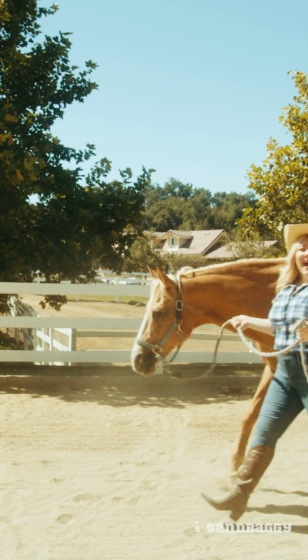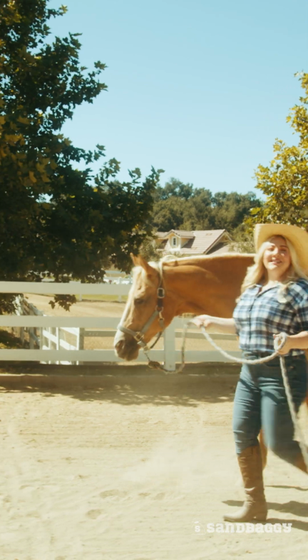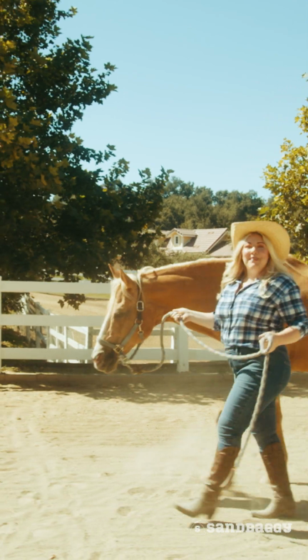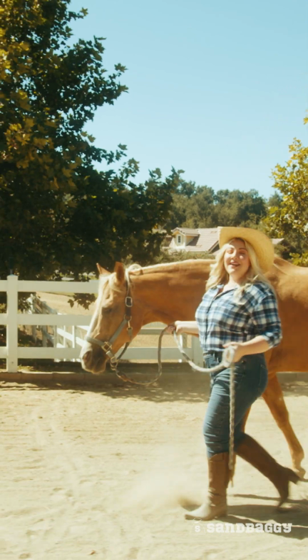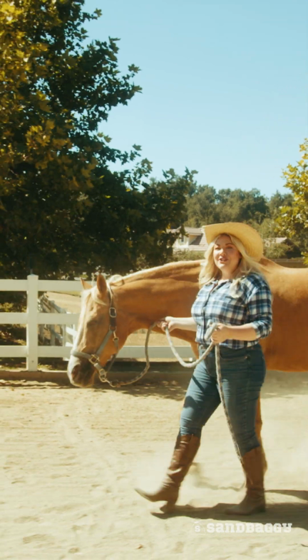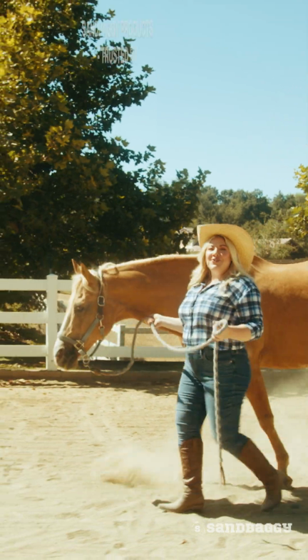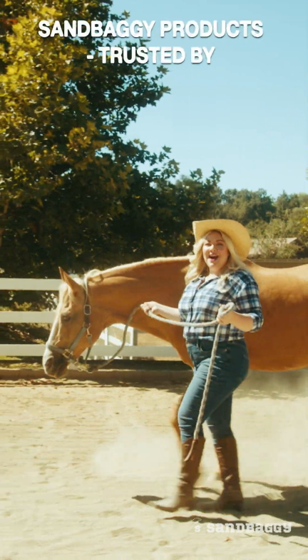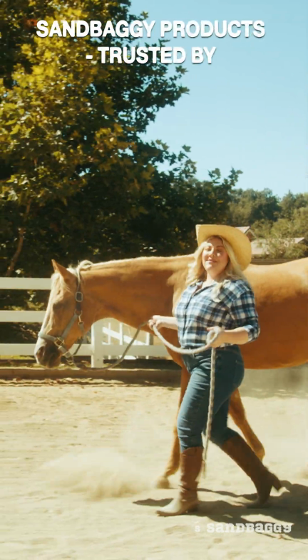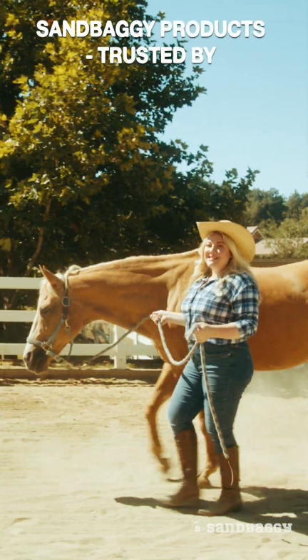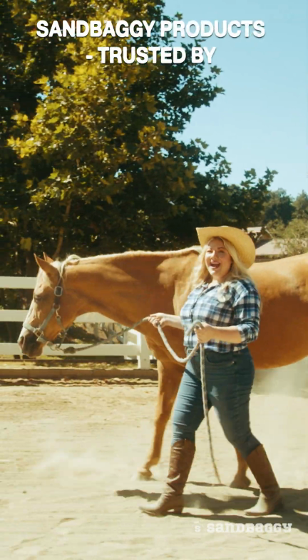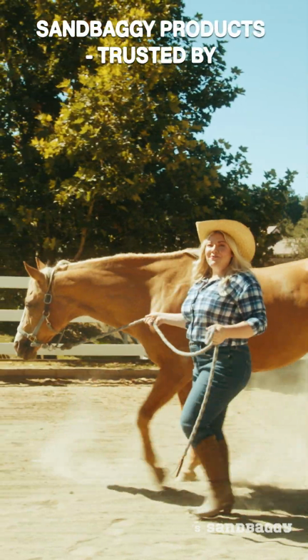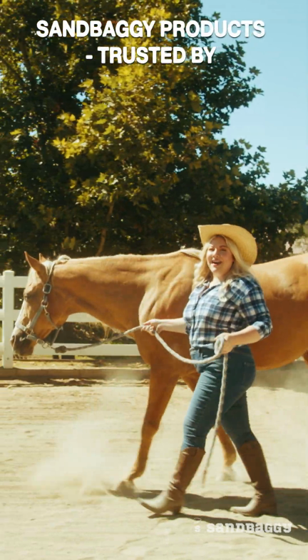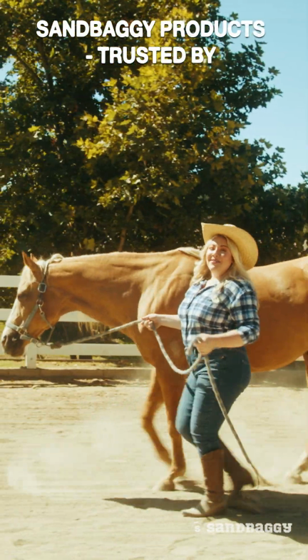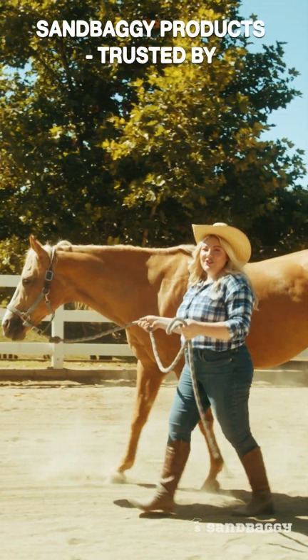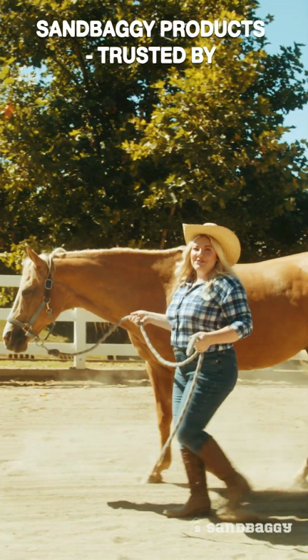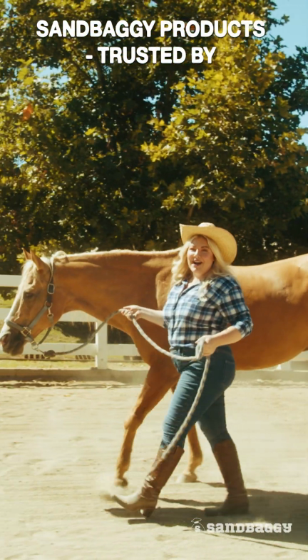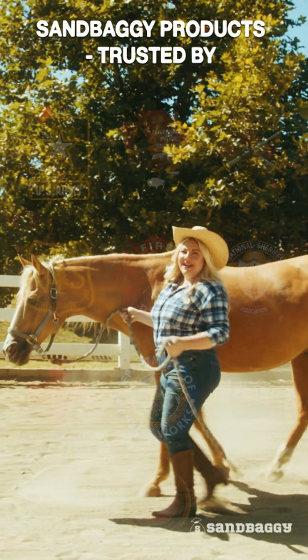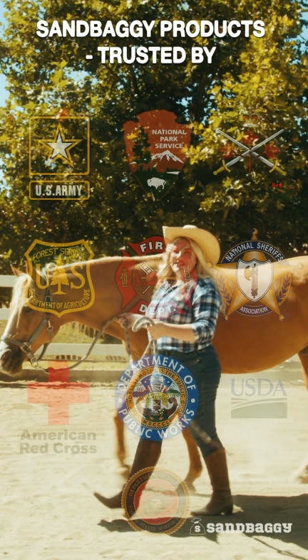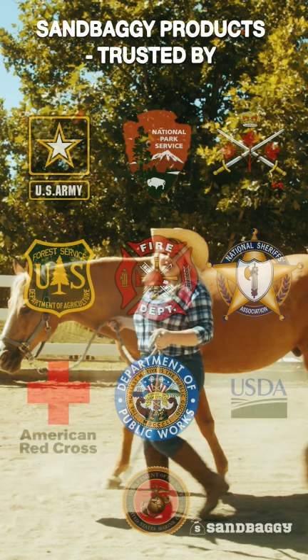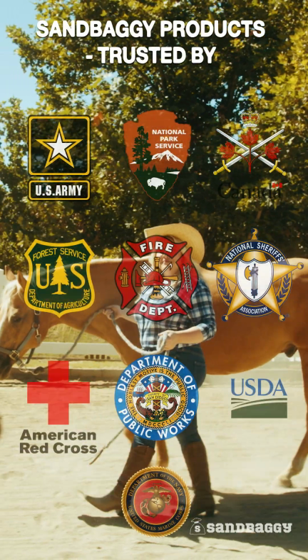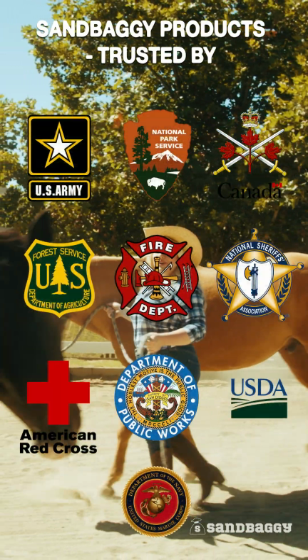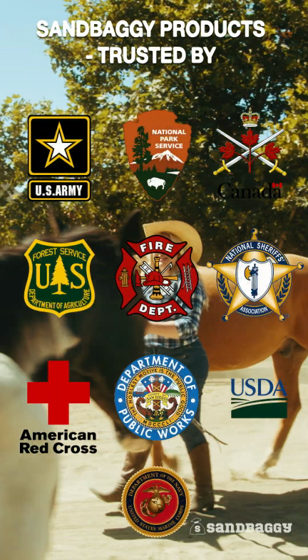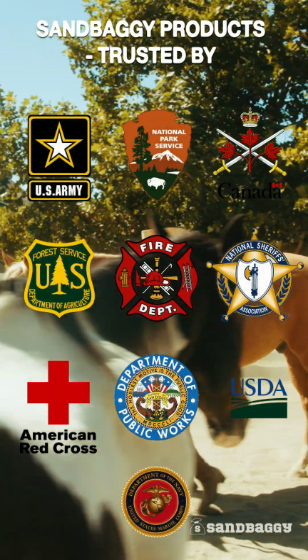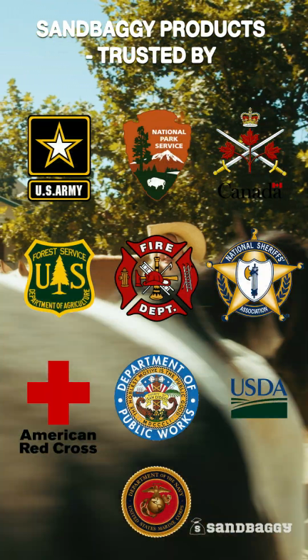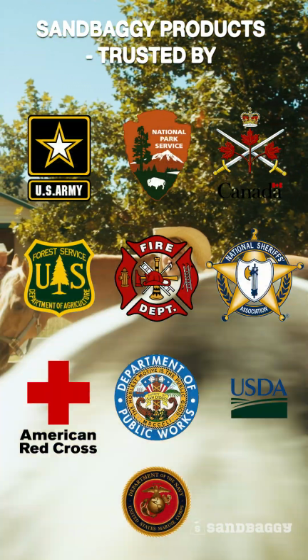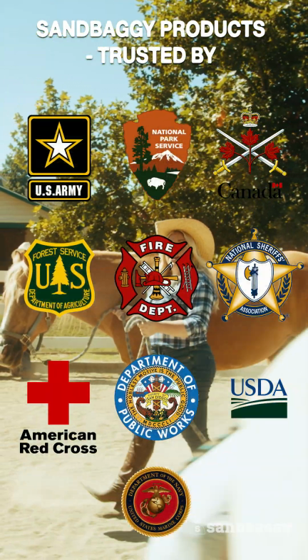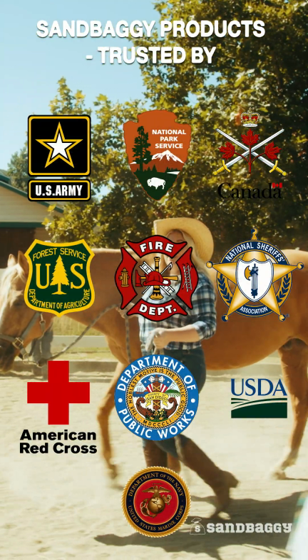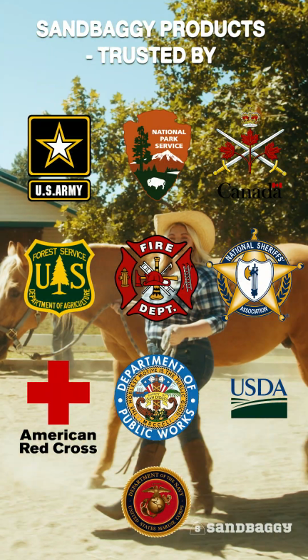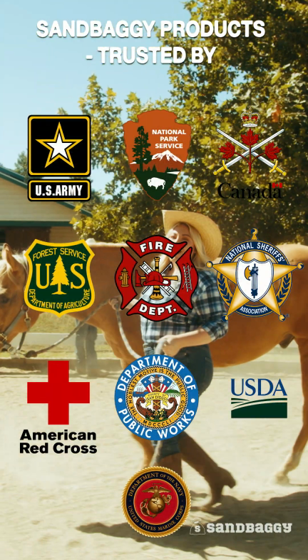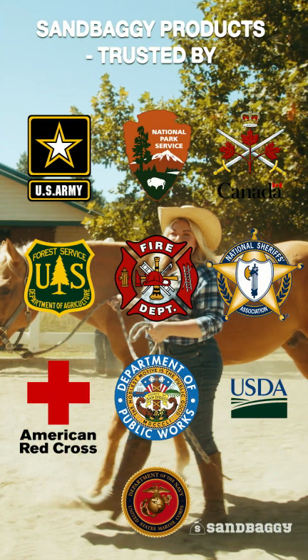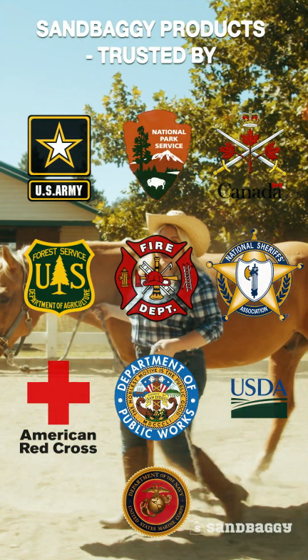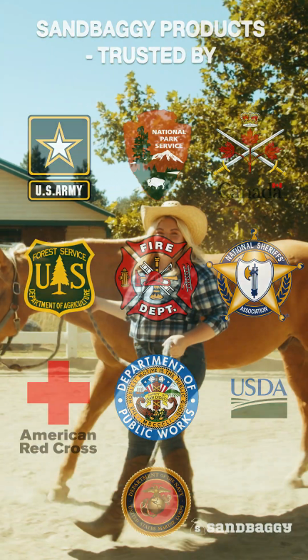Sandbaggy is an American Christian-run company based in California, trusted by government agencies, farmers, landscapers, and homeowners across this great country.